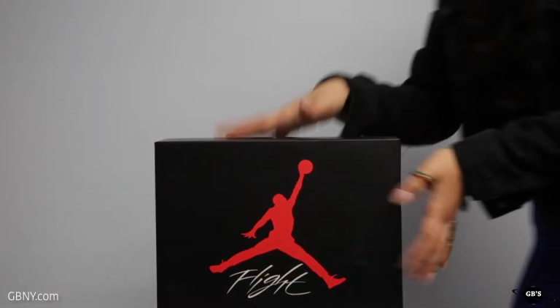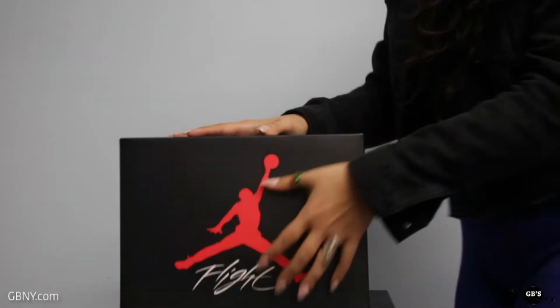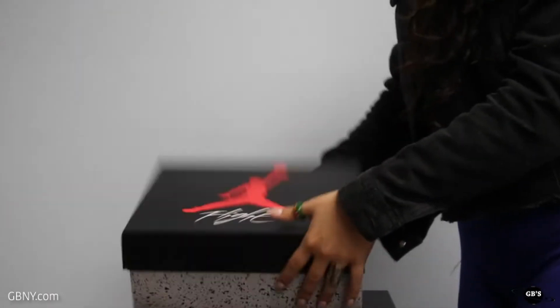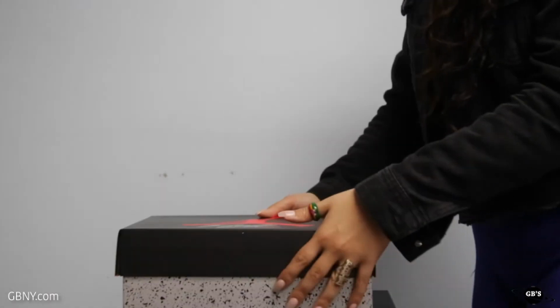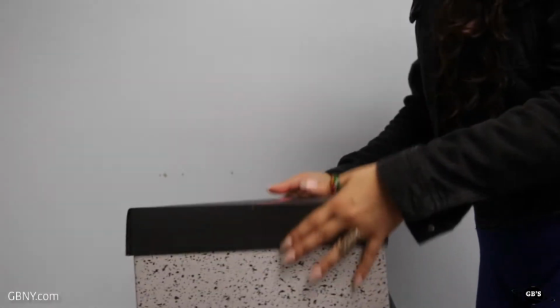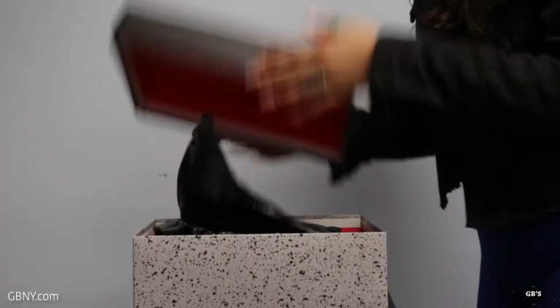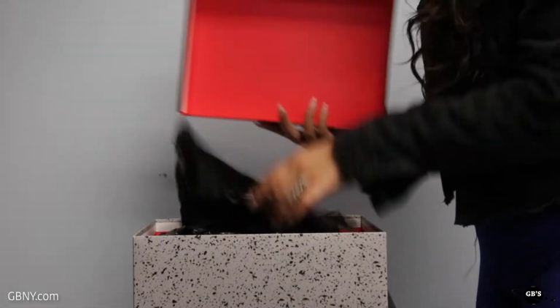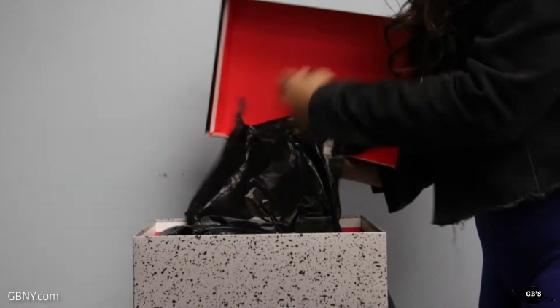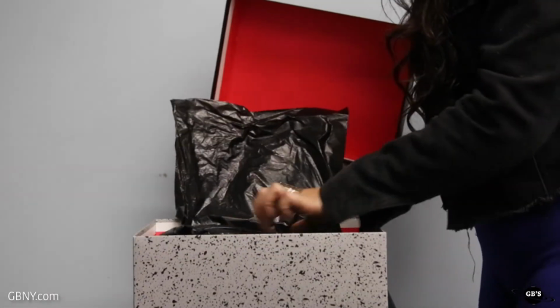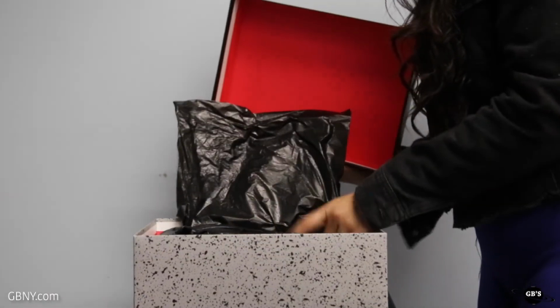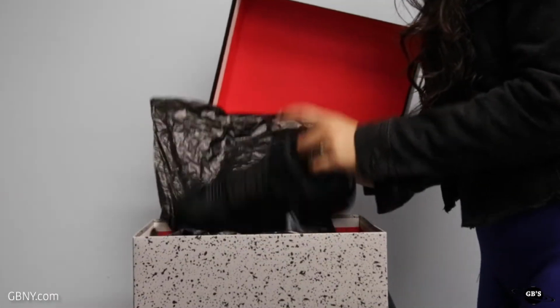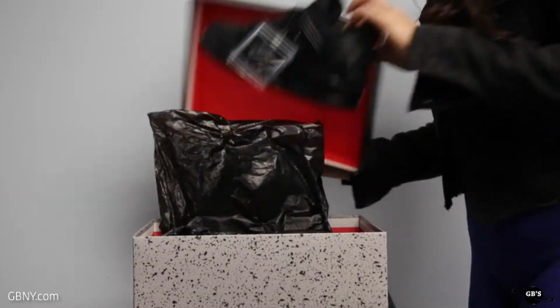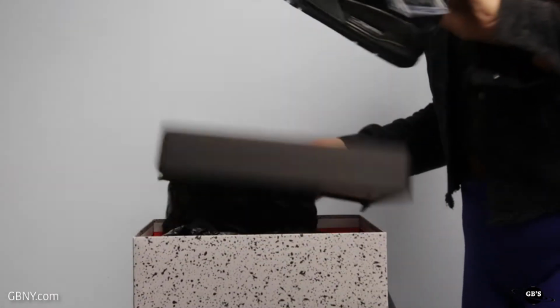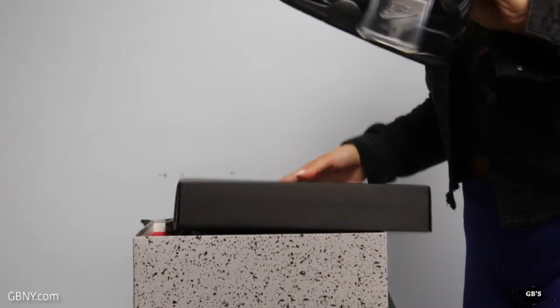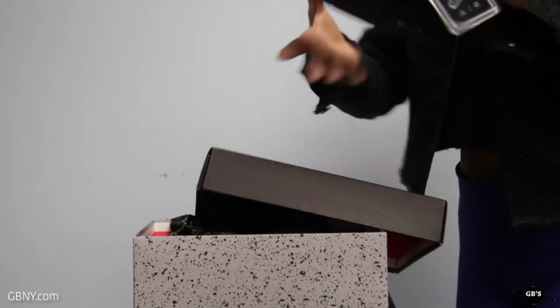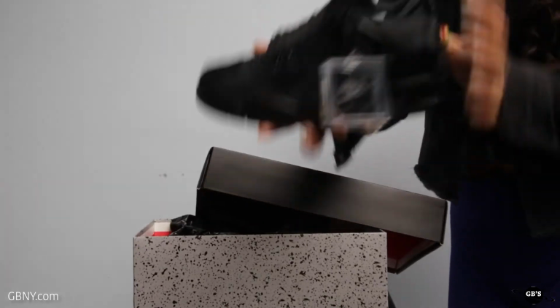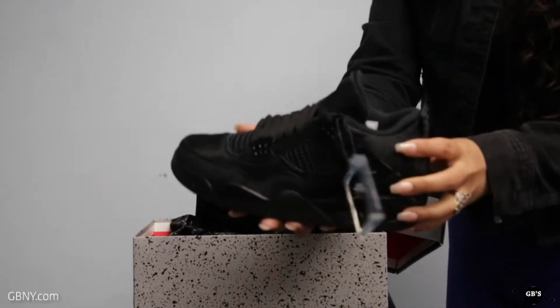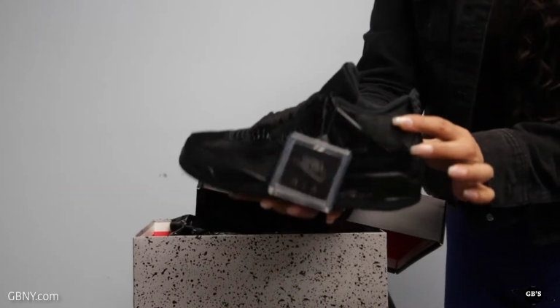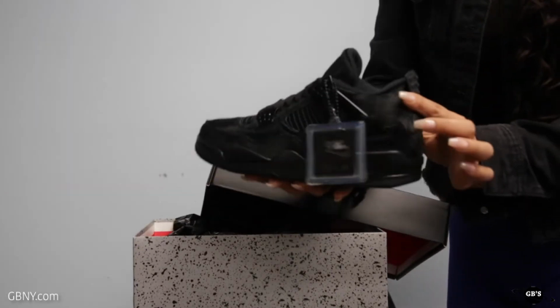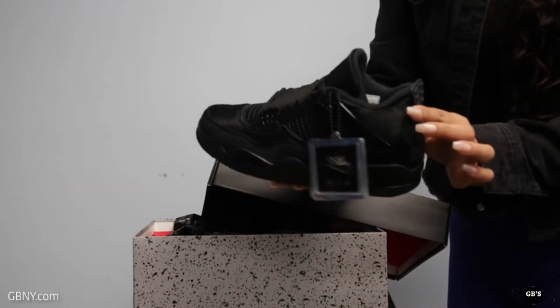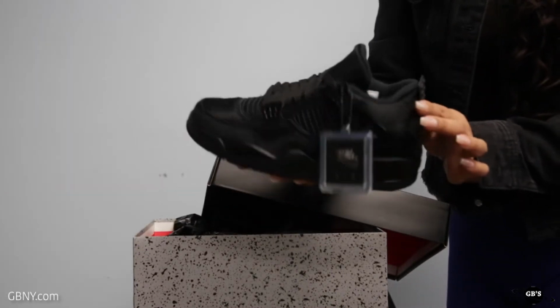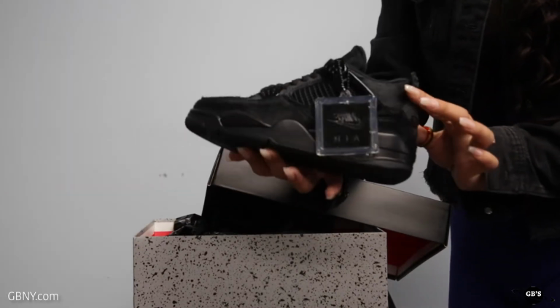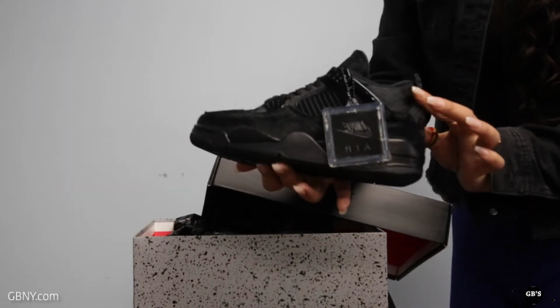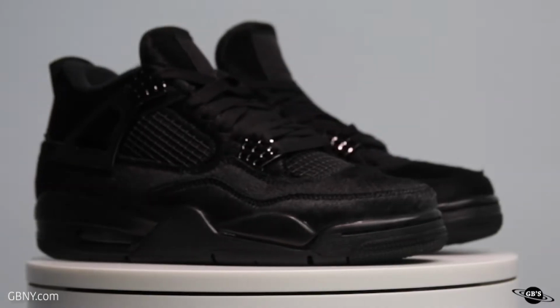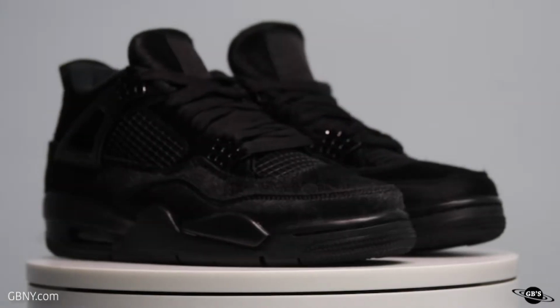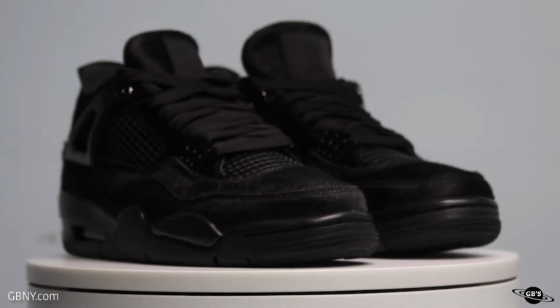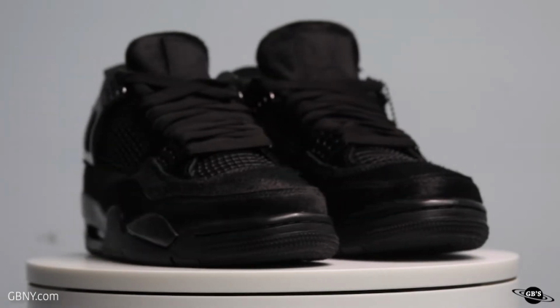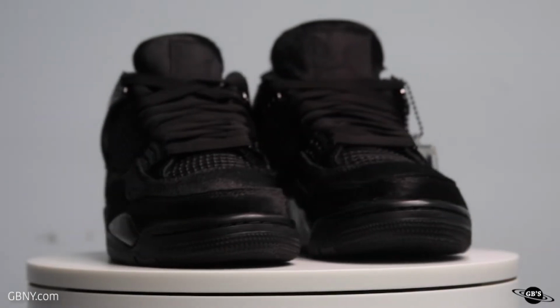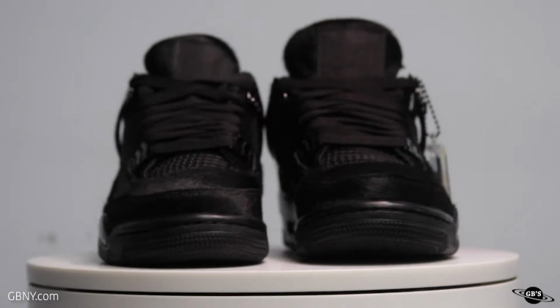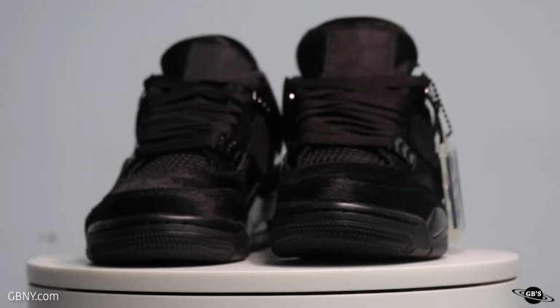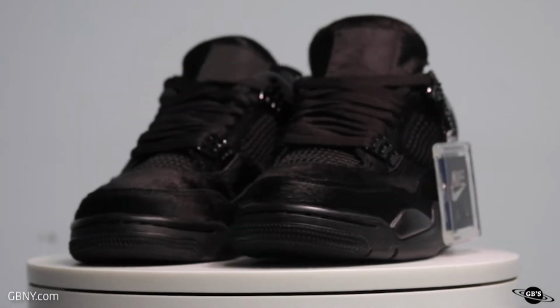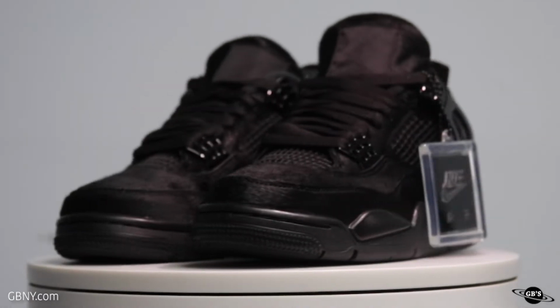This unbox is all for the ladies today. We're taking a look at the Olivia Kim for Air Jordan Retro 4 Pony Hair, dropping on Friday, November 8th in women's sizes 6.5 to 9, going for $190.